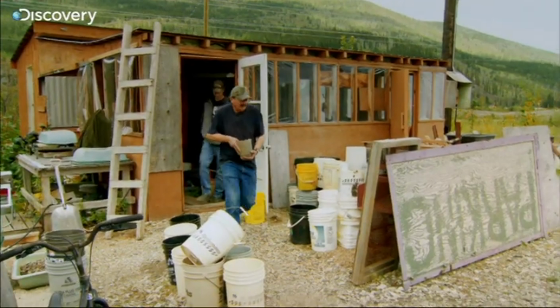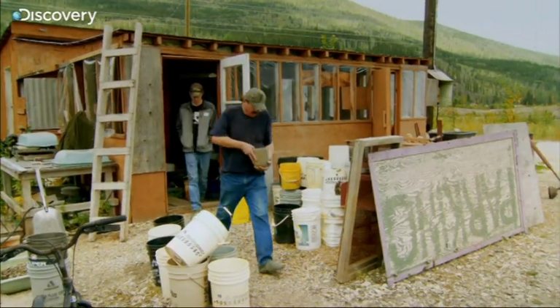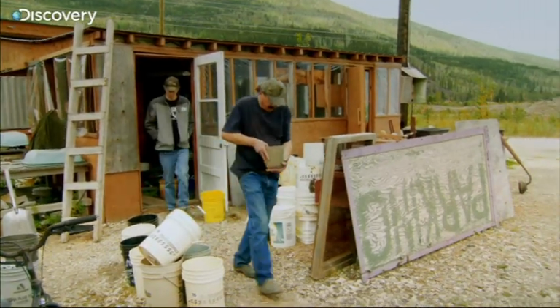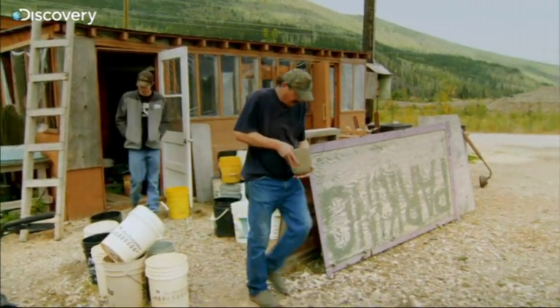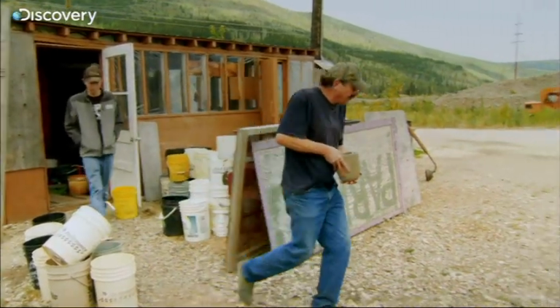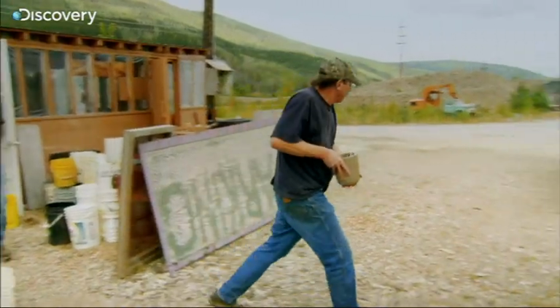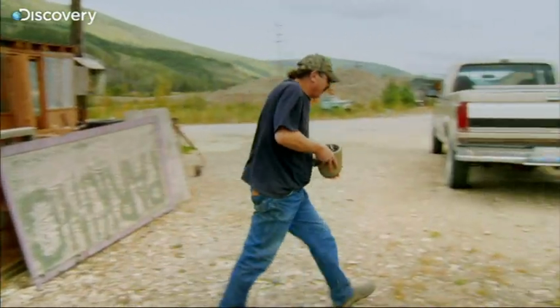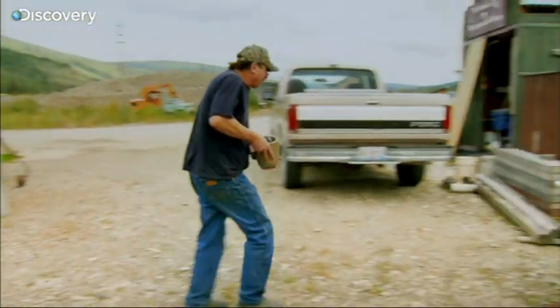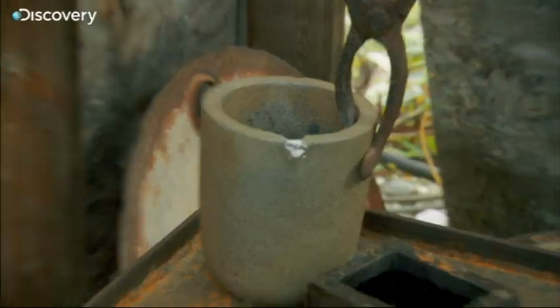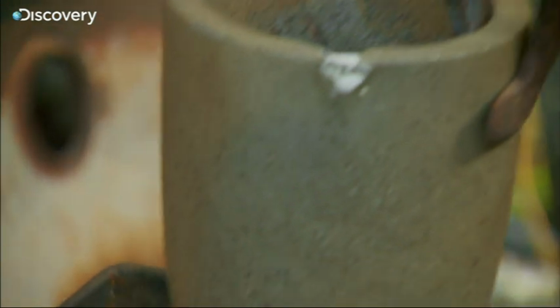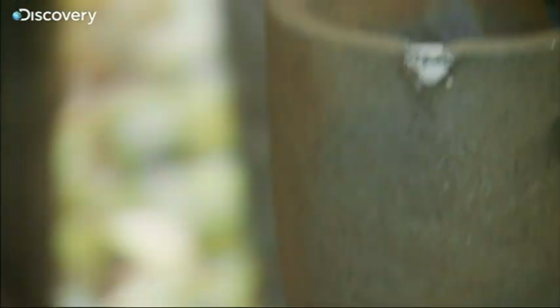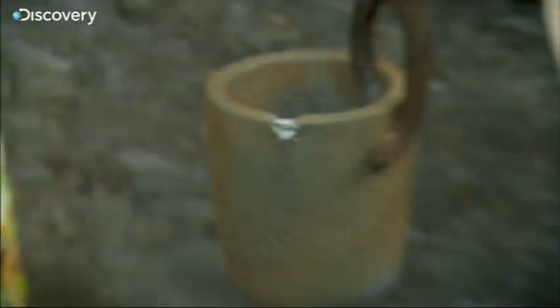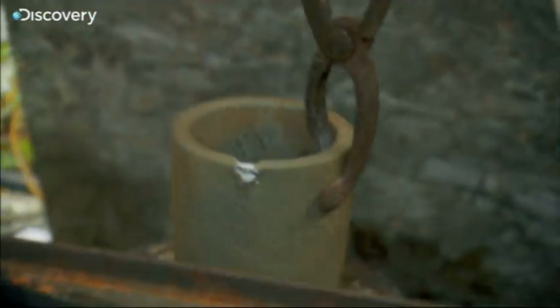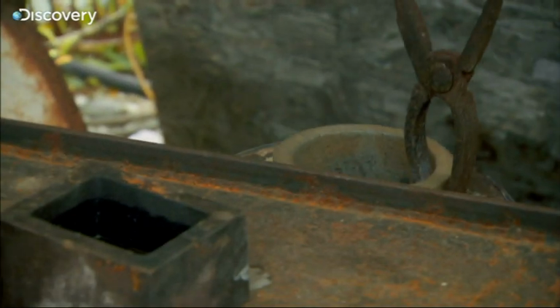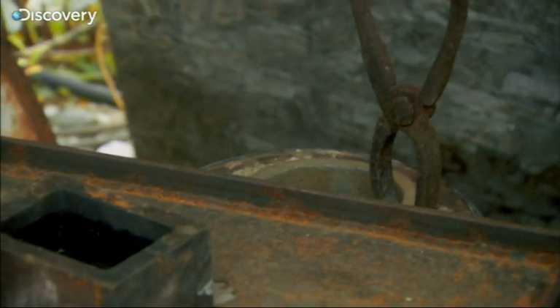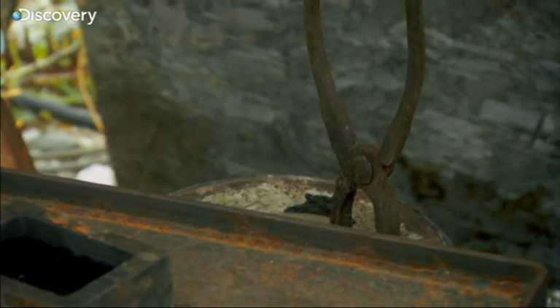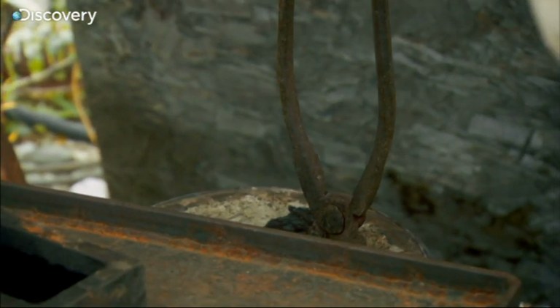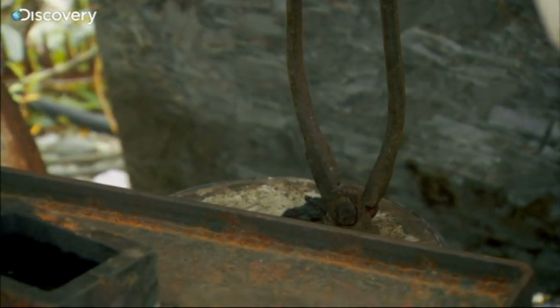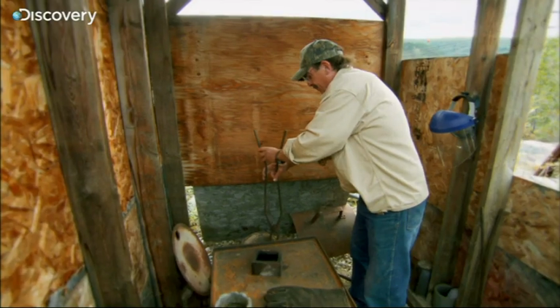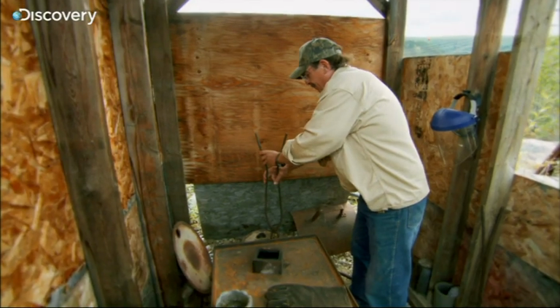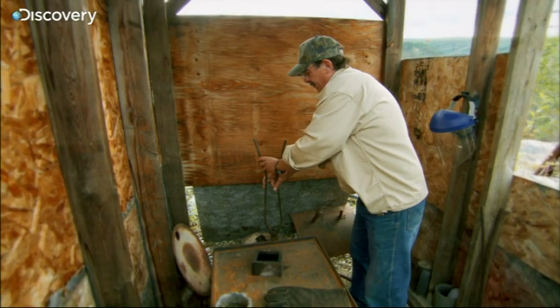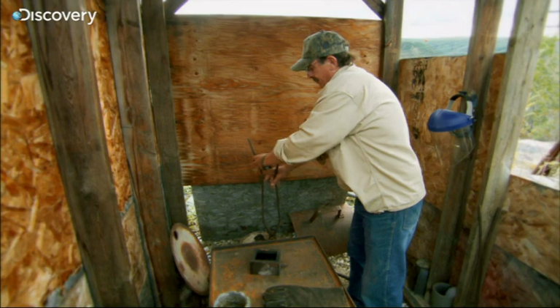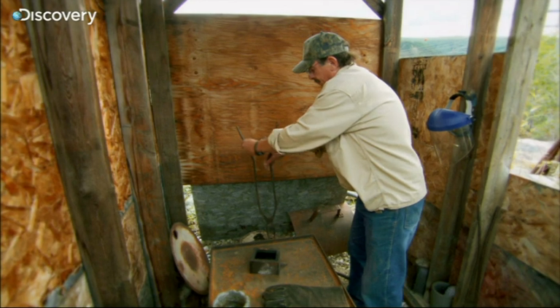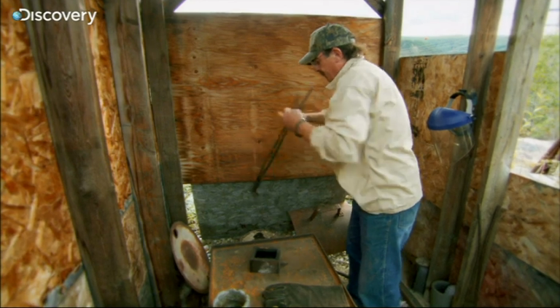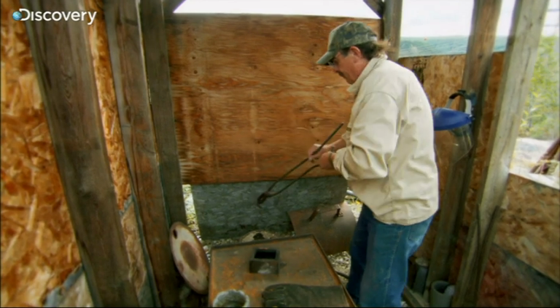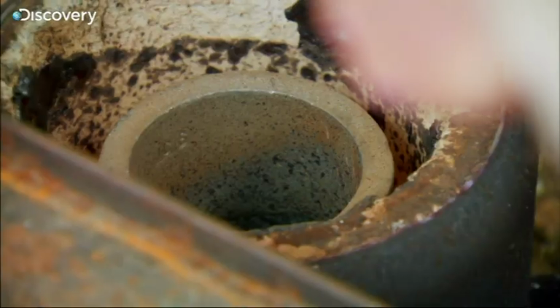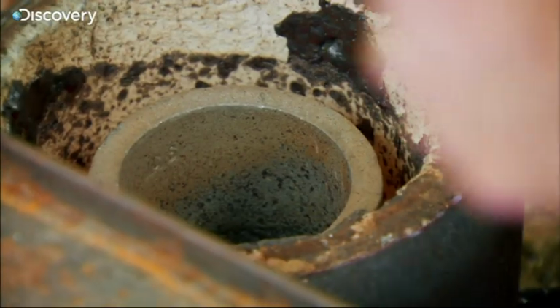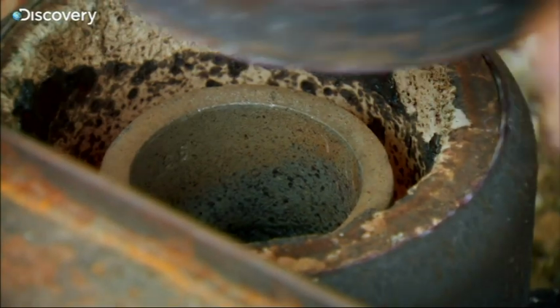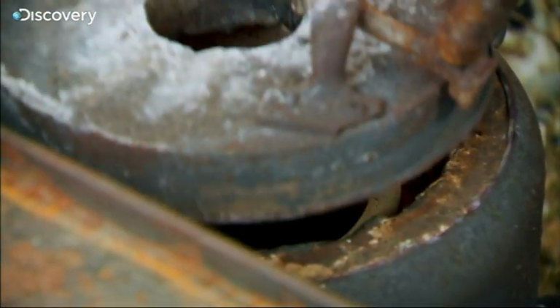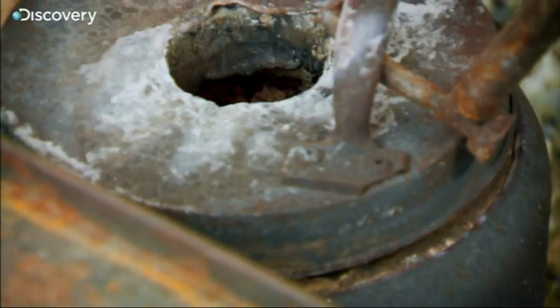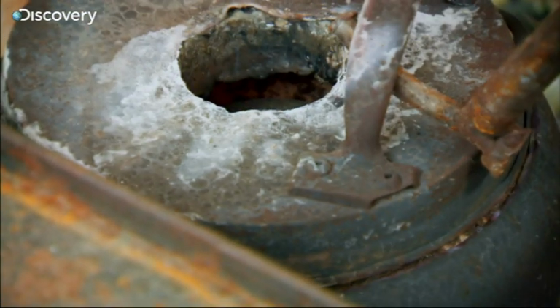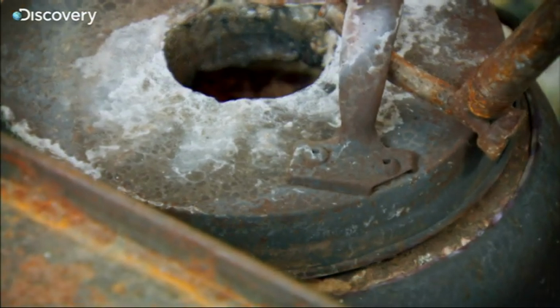Don transfers the gold and flux mixture into a heat-resistant crucible, then places it into a furnace that is over 1,370 degrees centigrade.